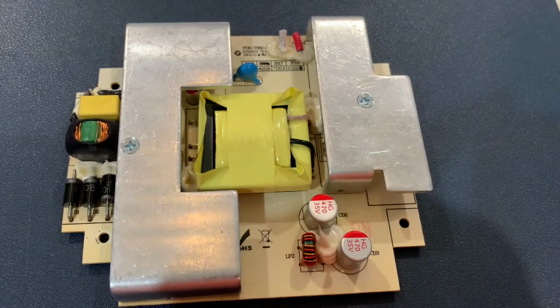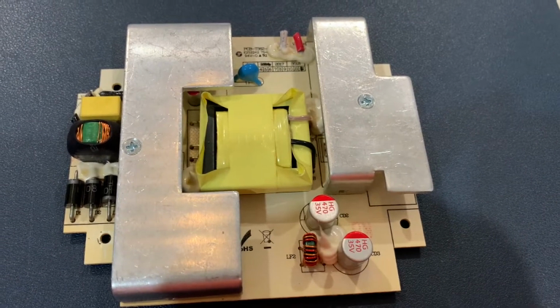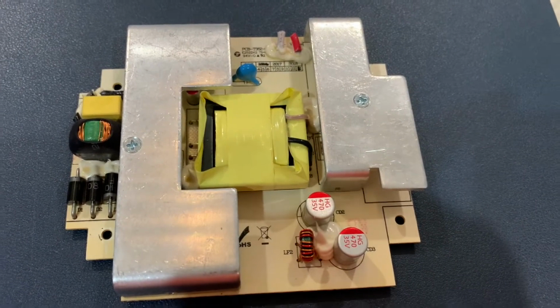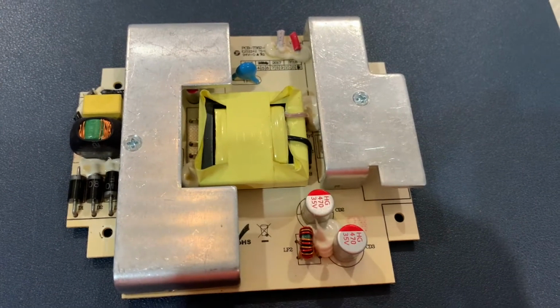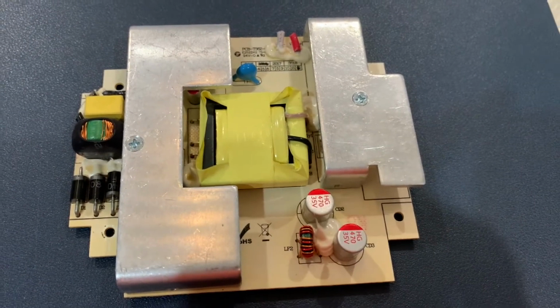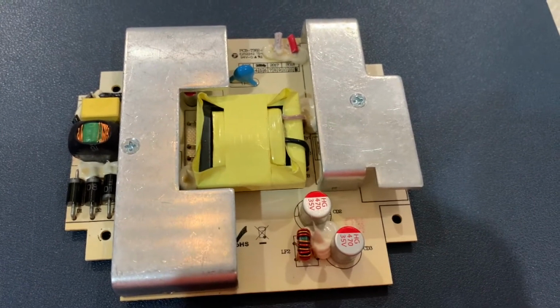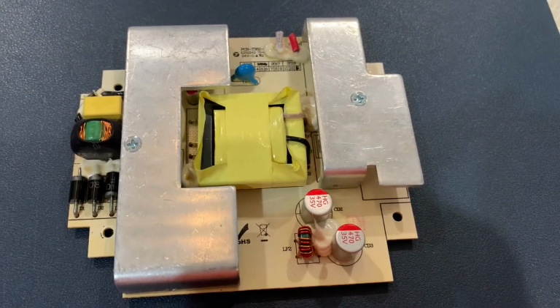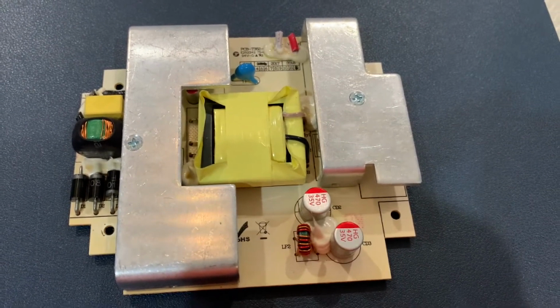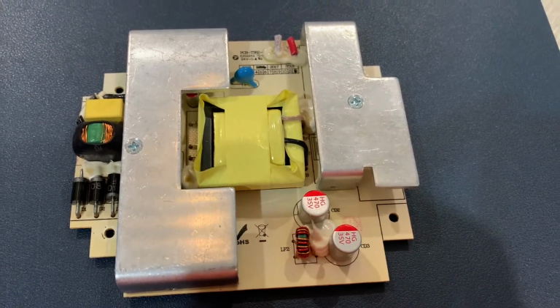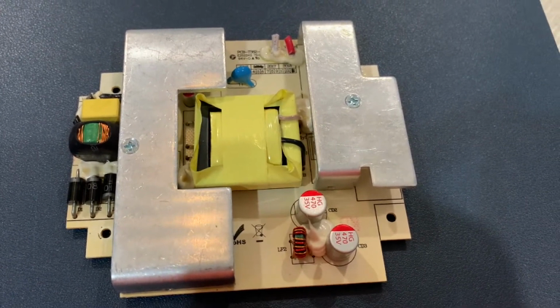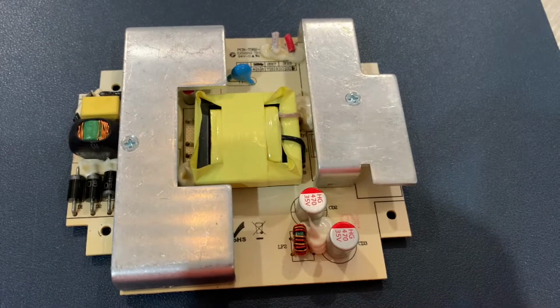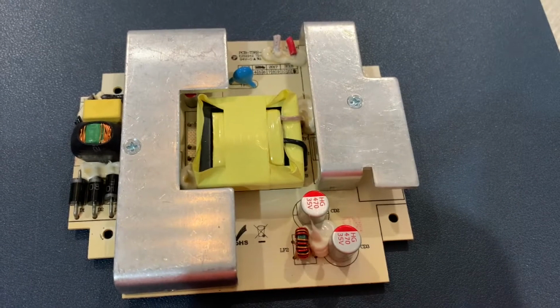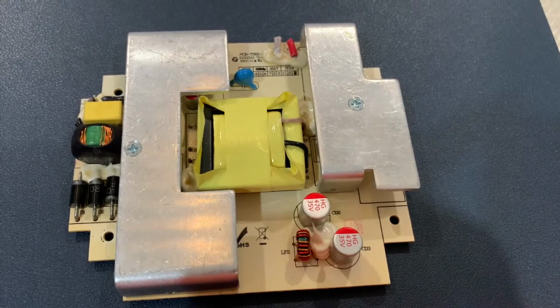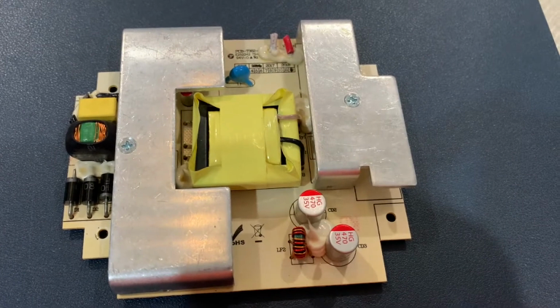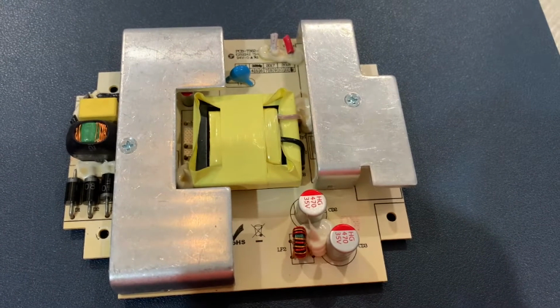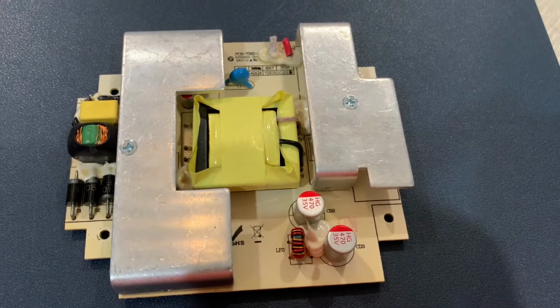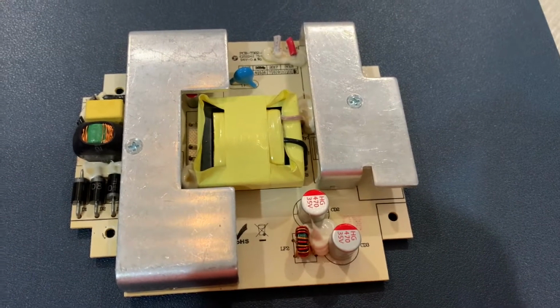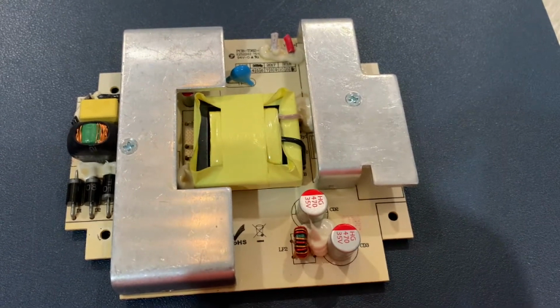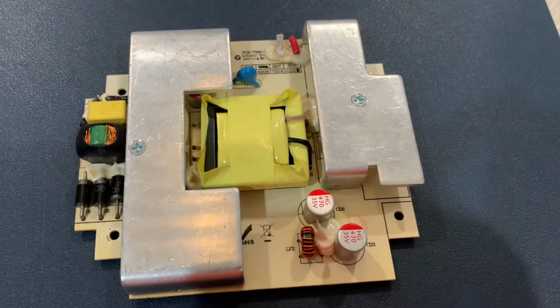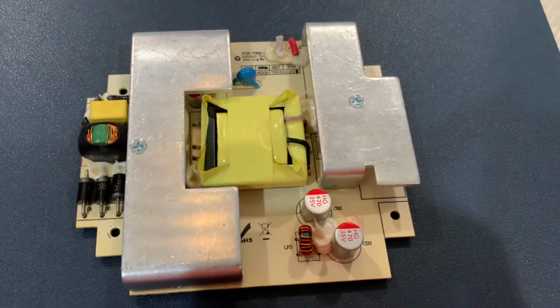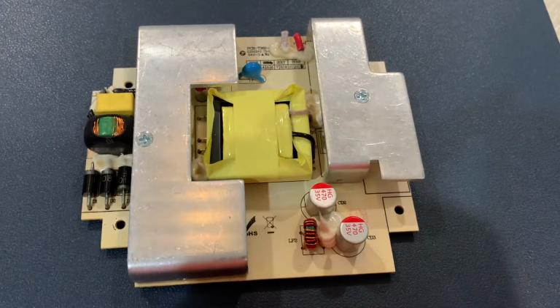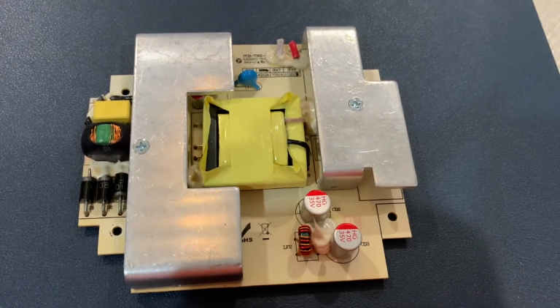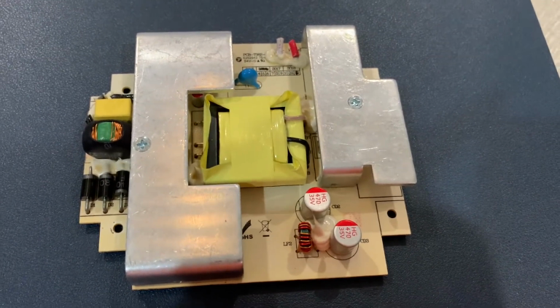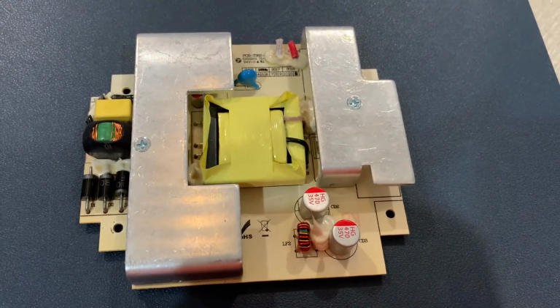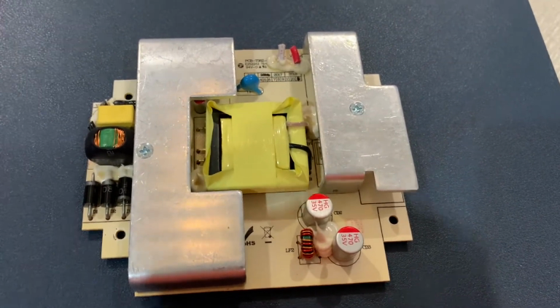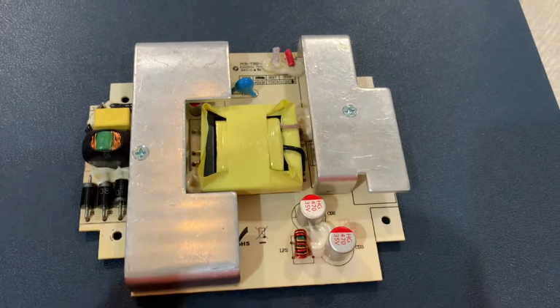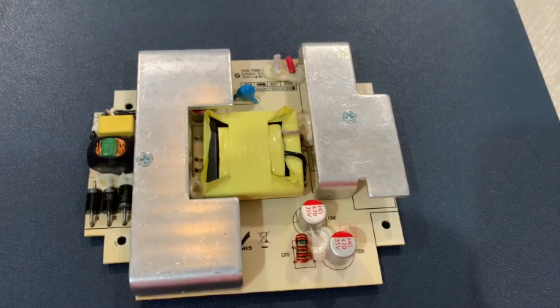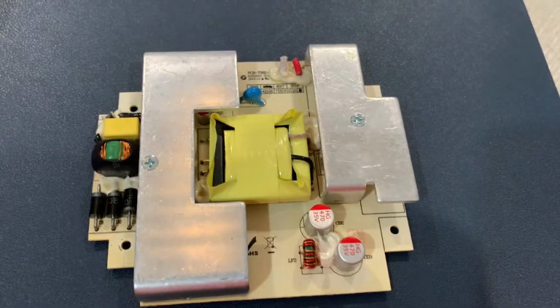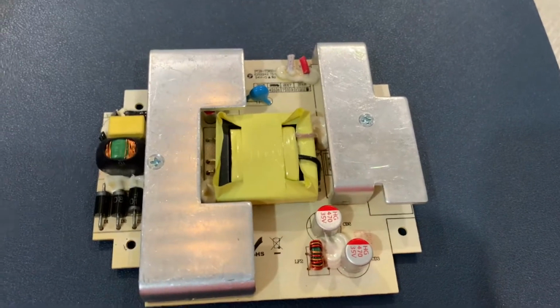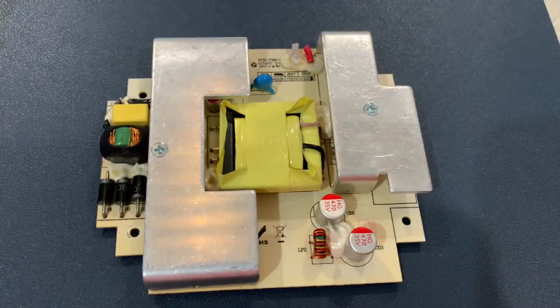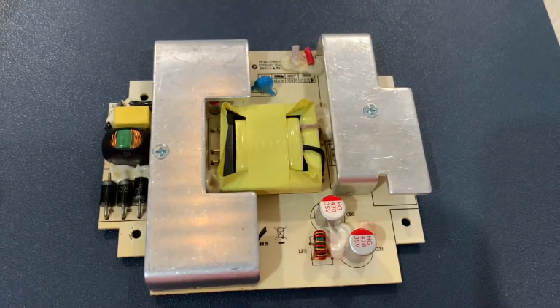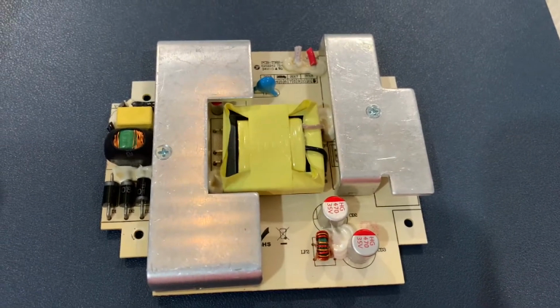This is the power supply that's in the Miracle-Gro AeroGarden. It's a switching power supply — 24 volts, two and a half amps.